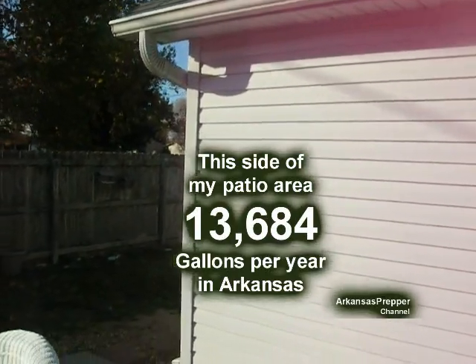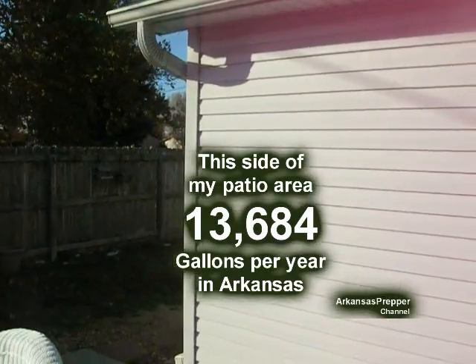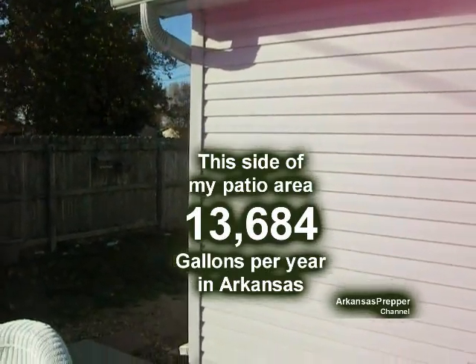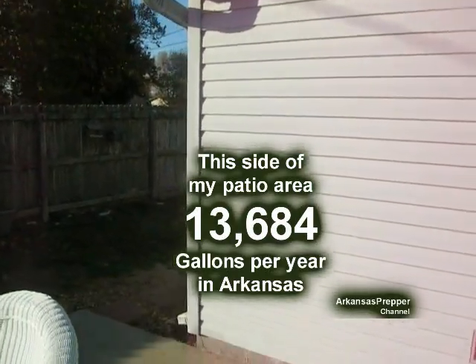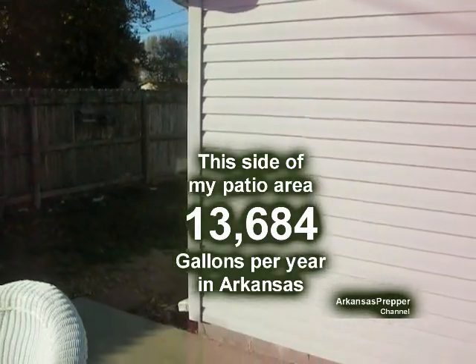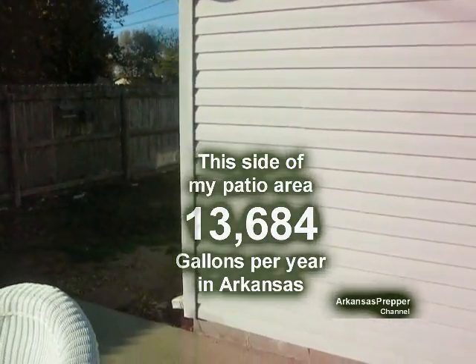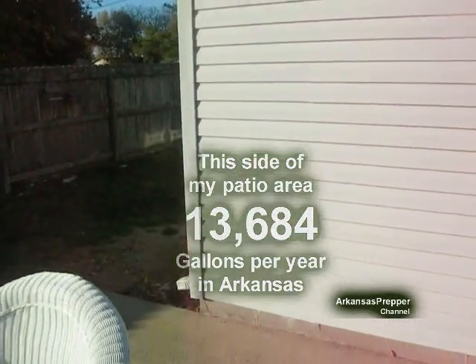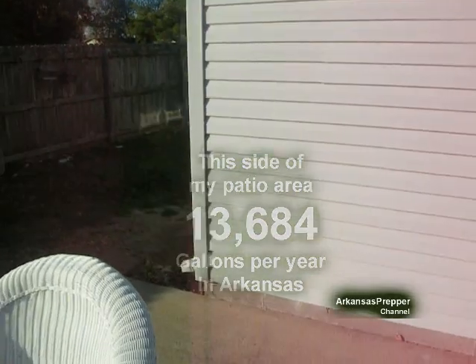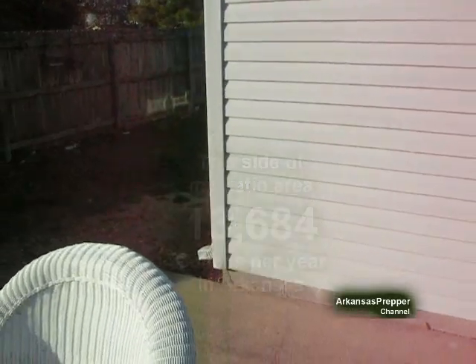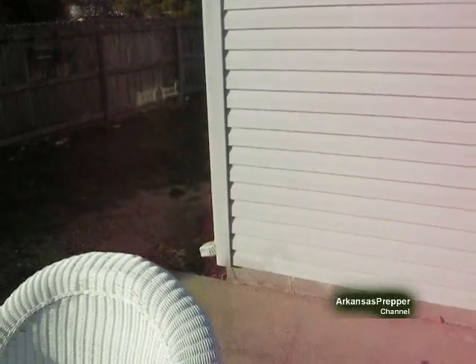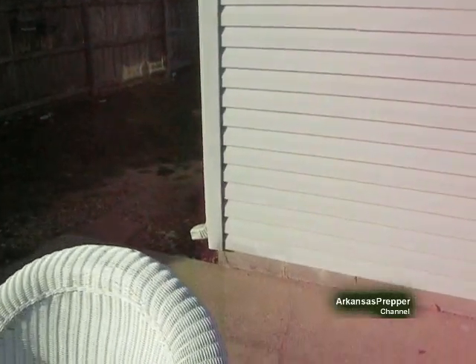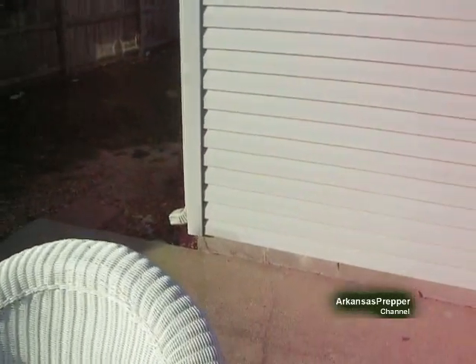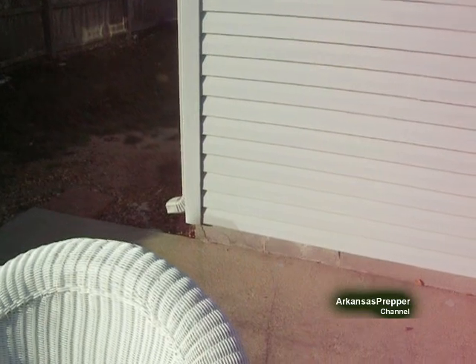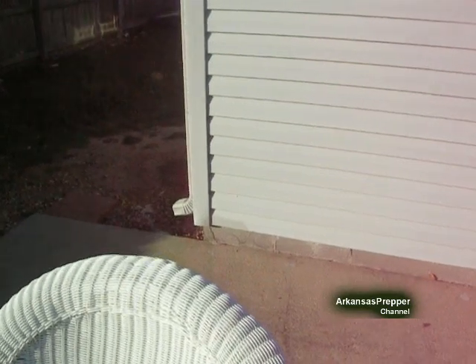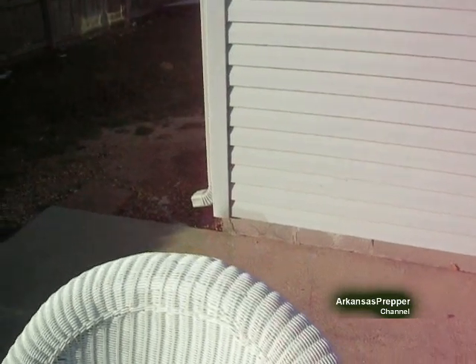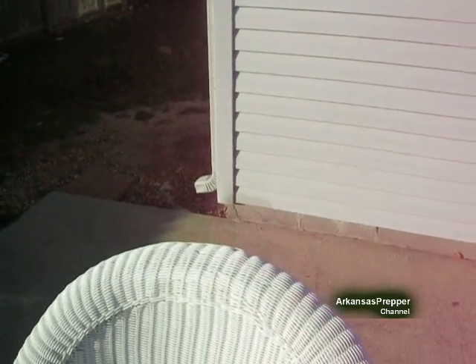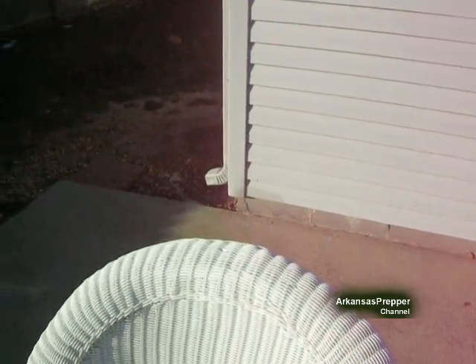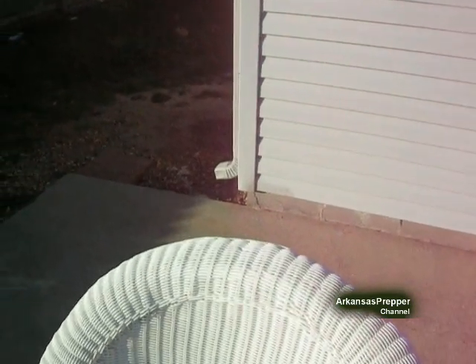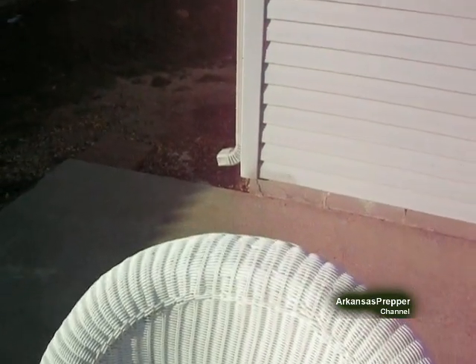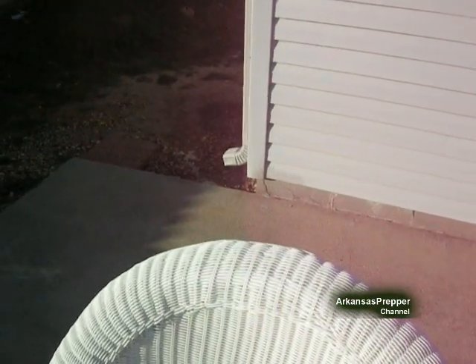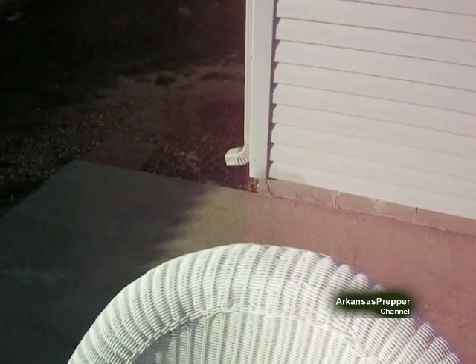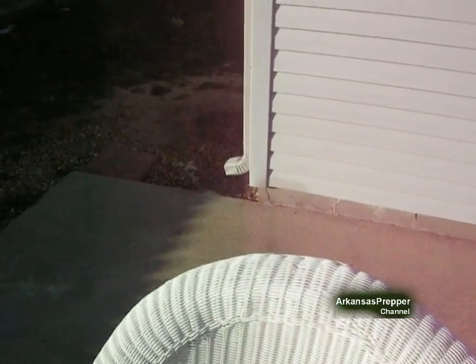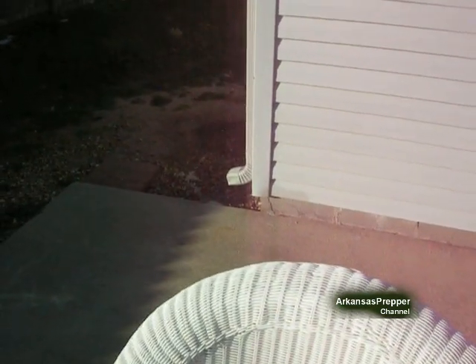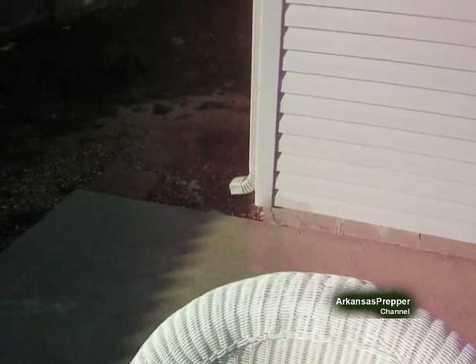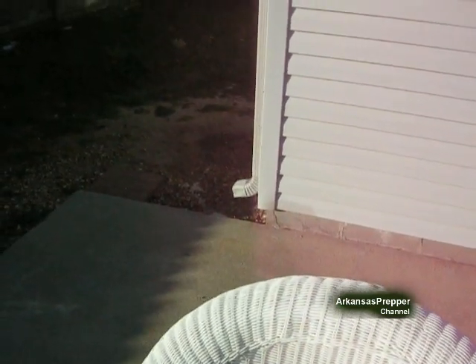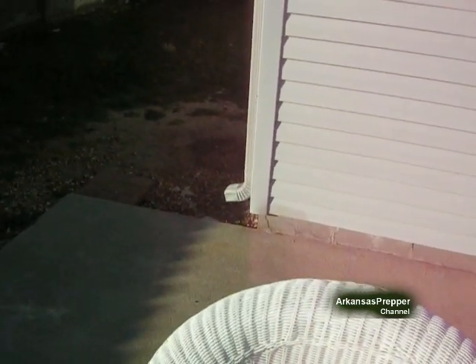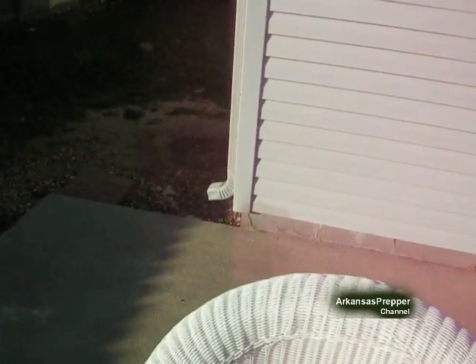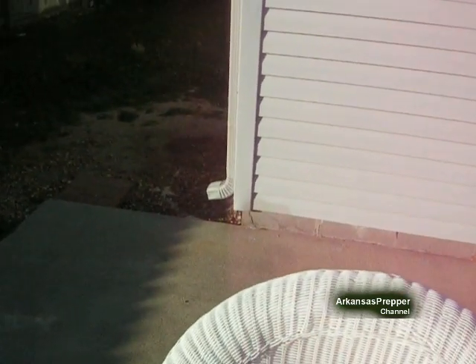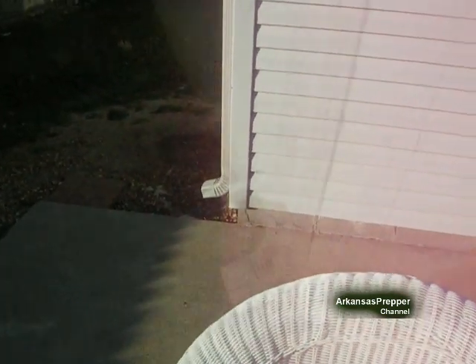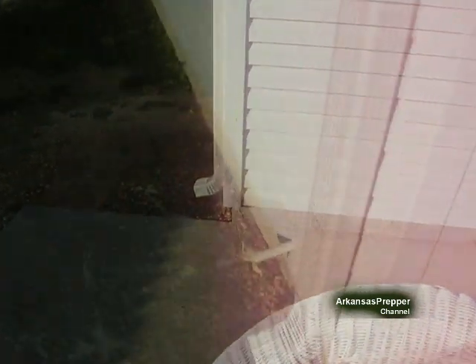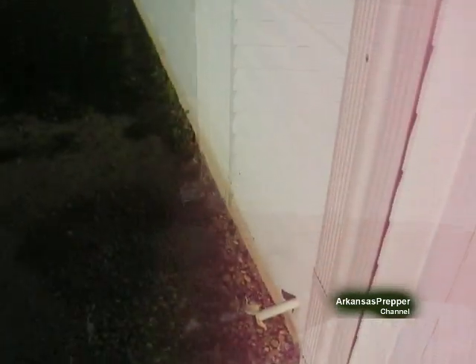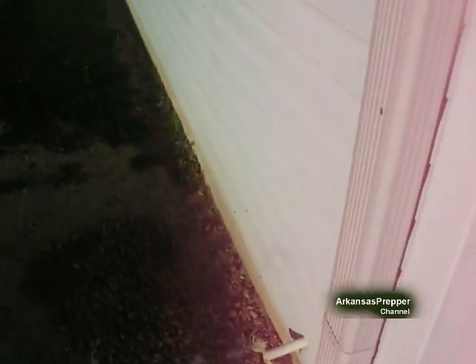I used the Pythagorean theorem to figure all the measurements and didn't have to get up on the roof, but these are just averages.